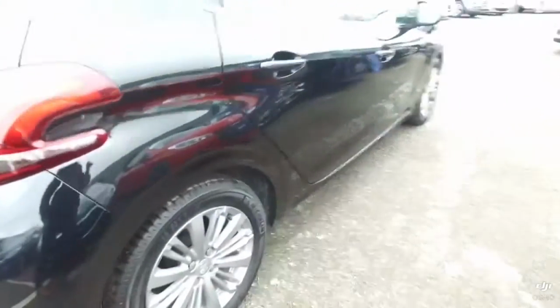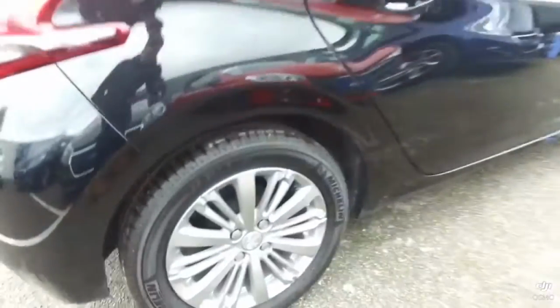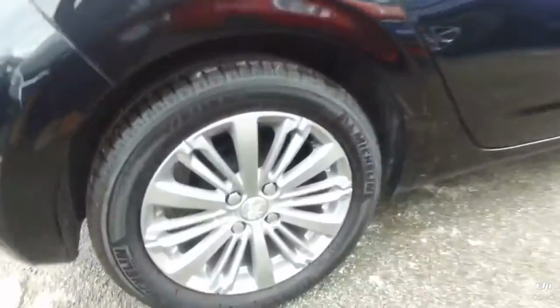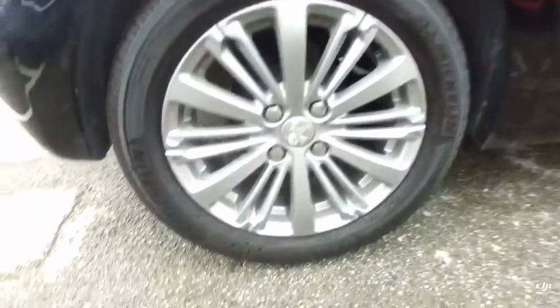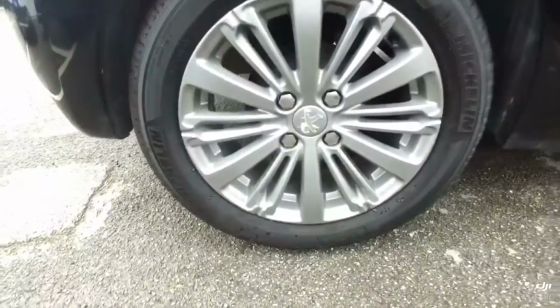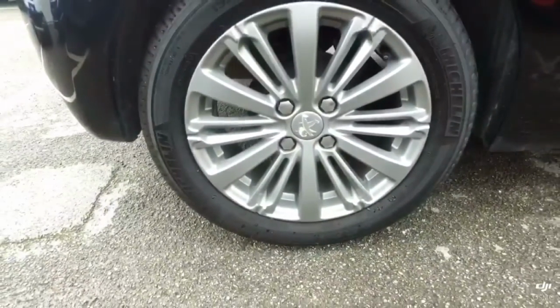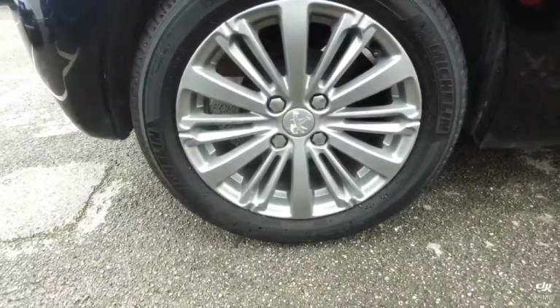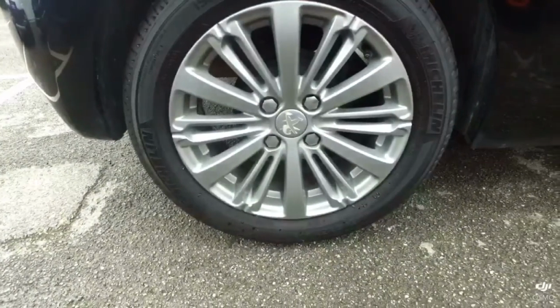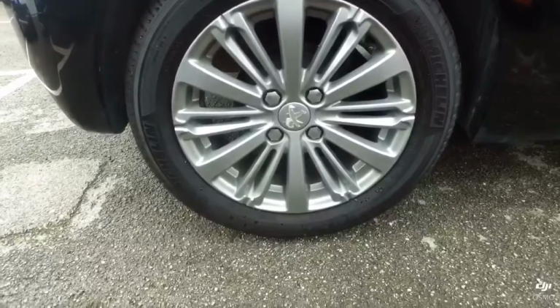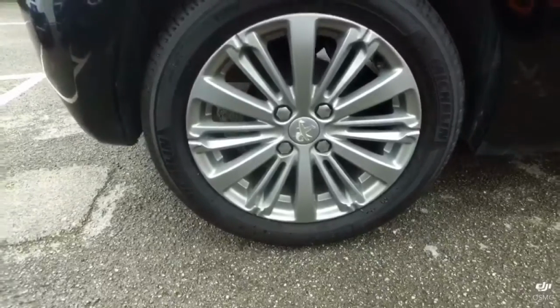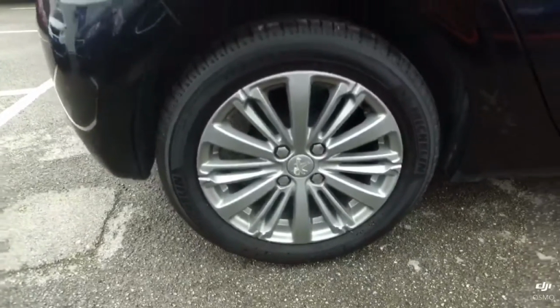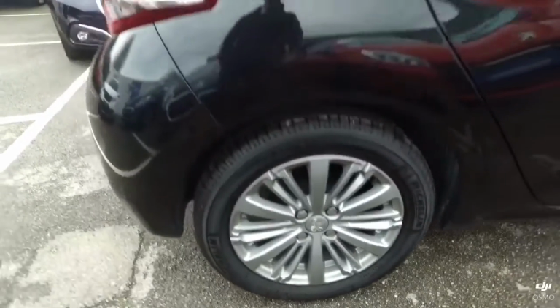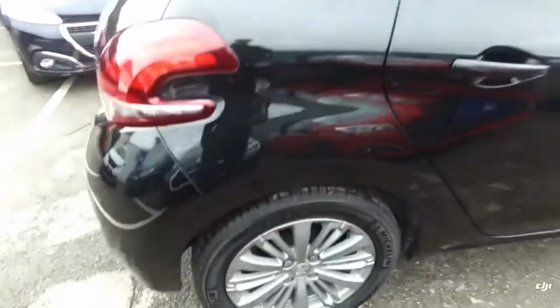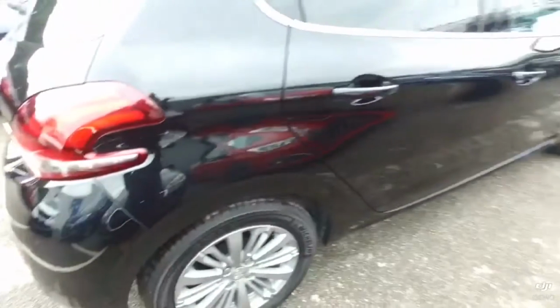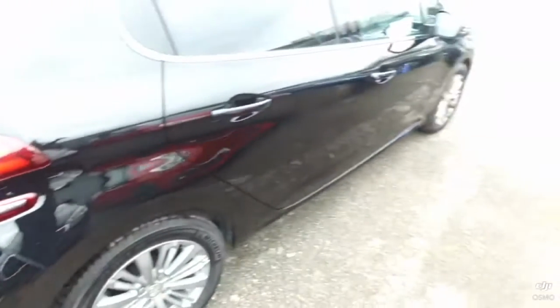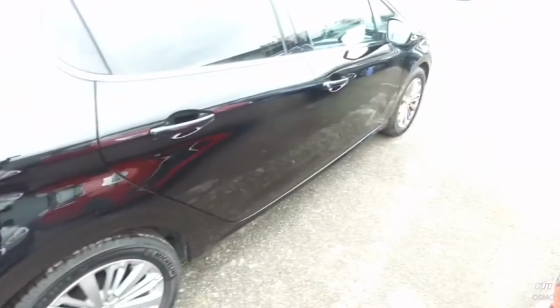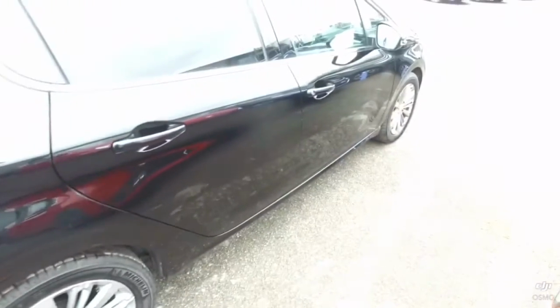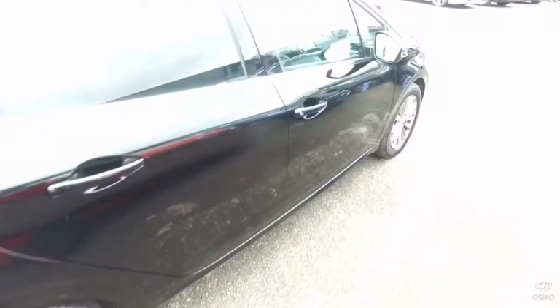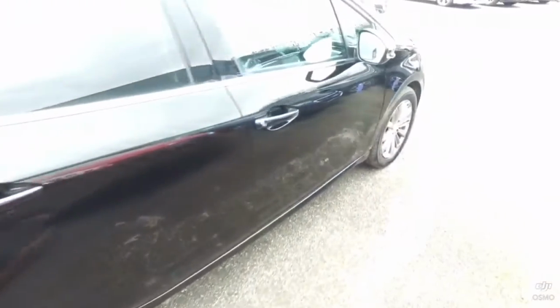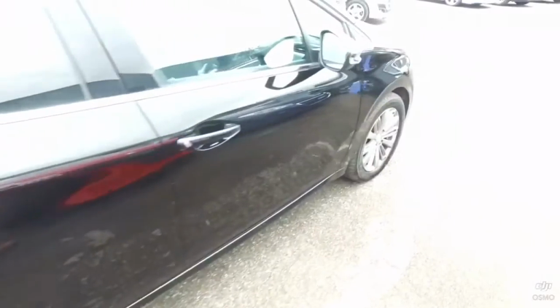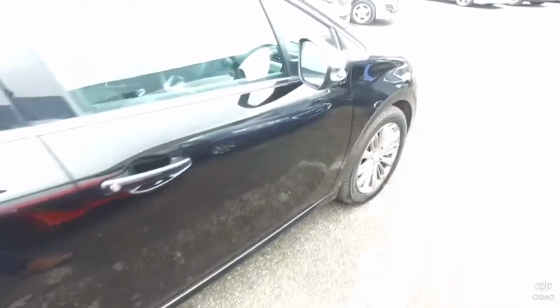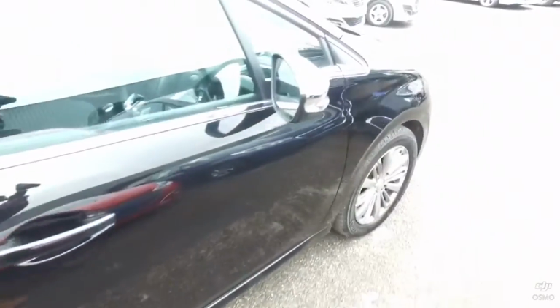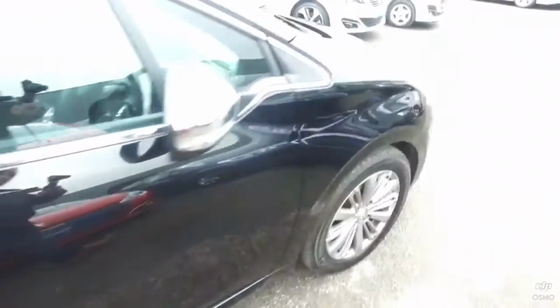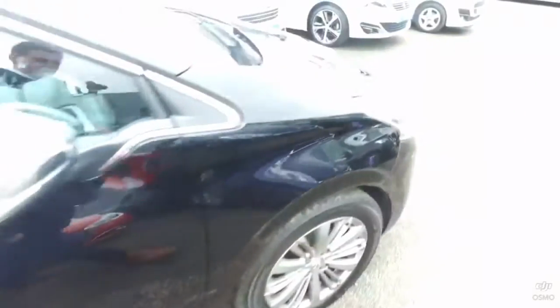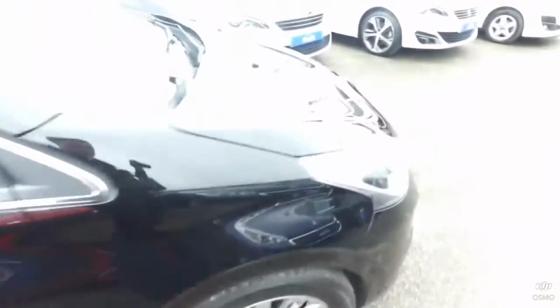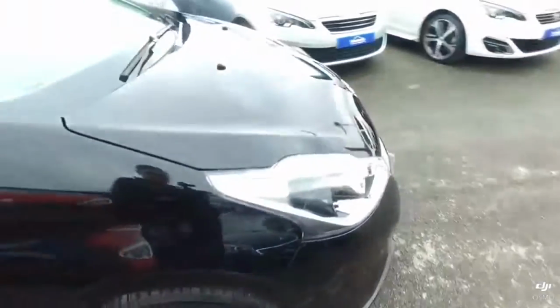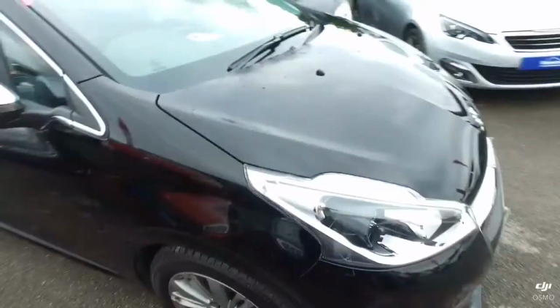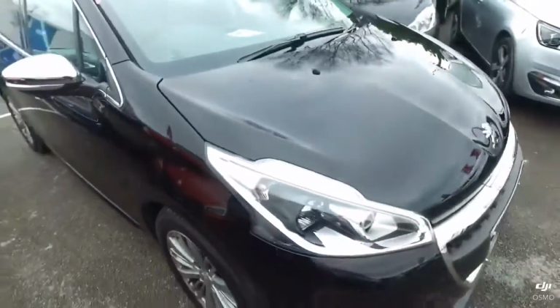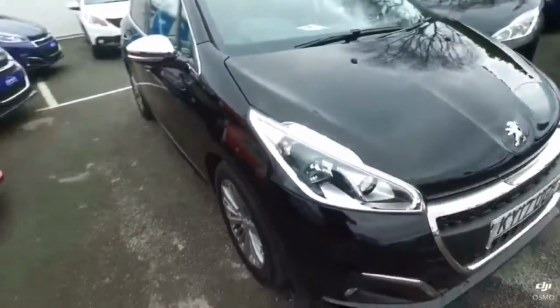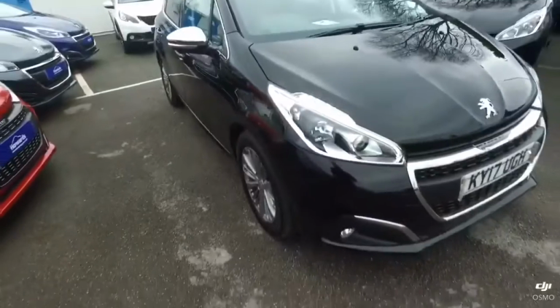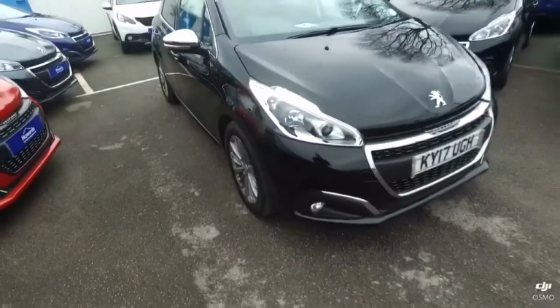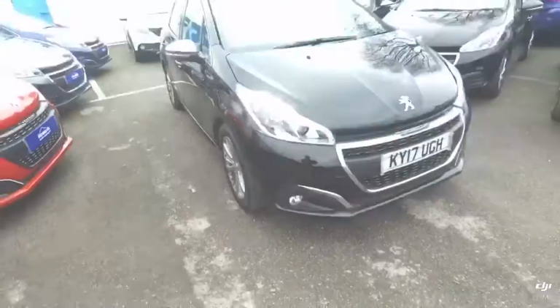Here is the final alloy wheel, which, just like the other three, is in perfect condition. Going down the passenger side, there are no marks at all — no scratches, chips or dents. So all in all, the outside of the vehicle is in lovely condition.